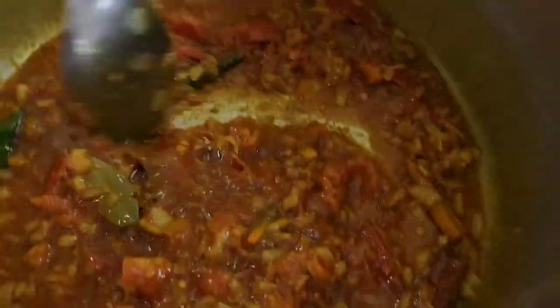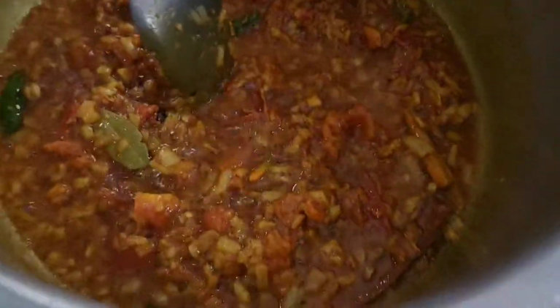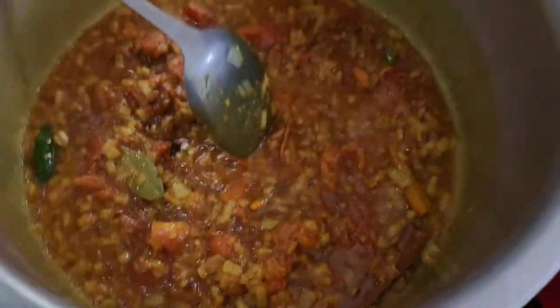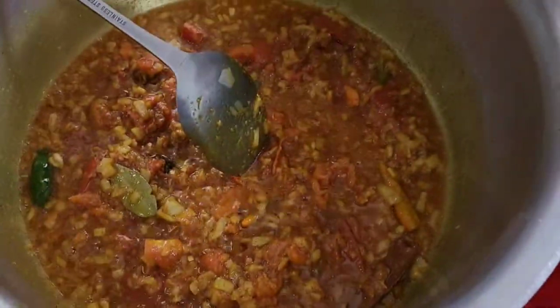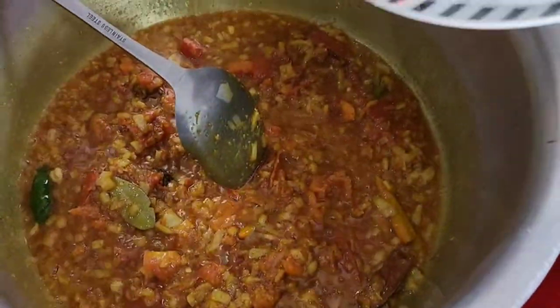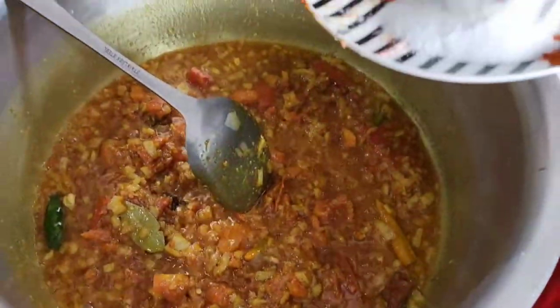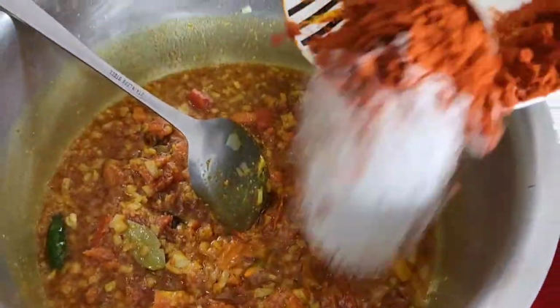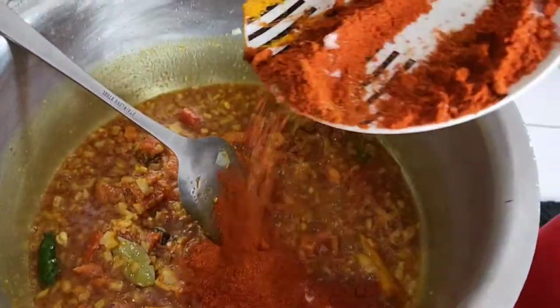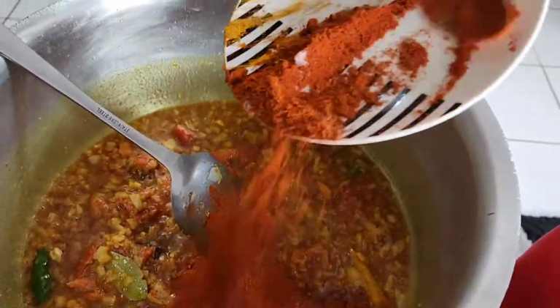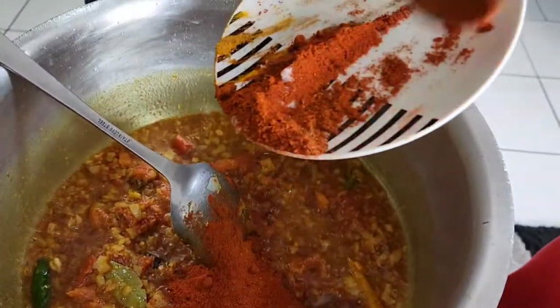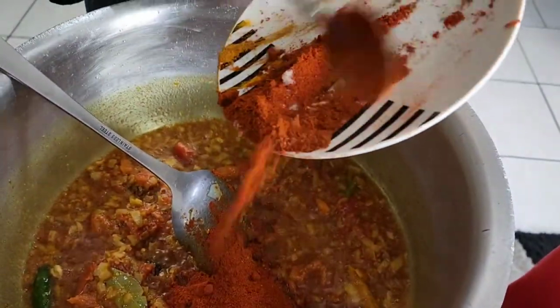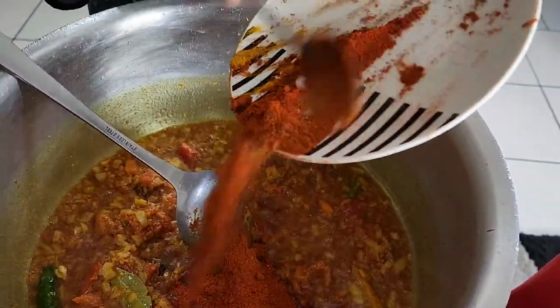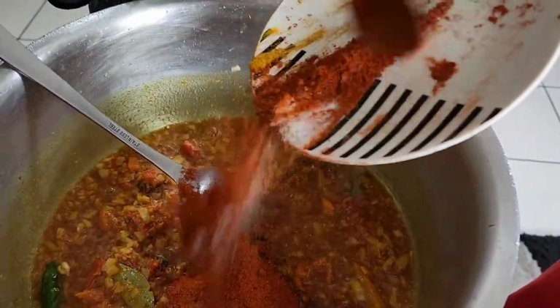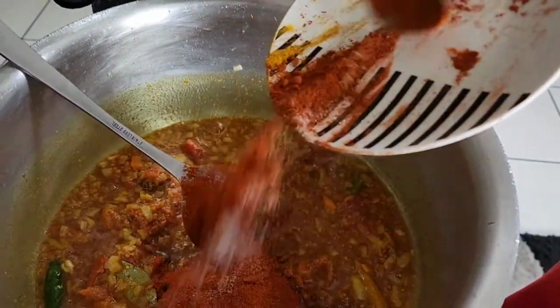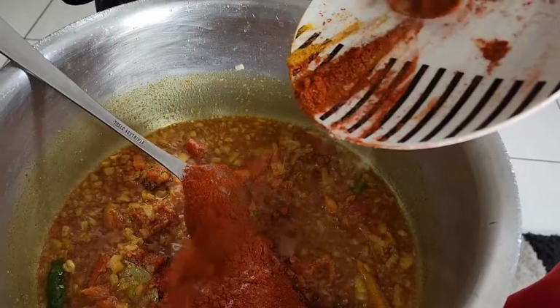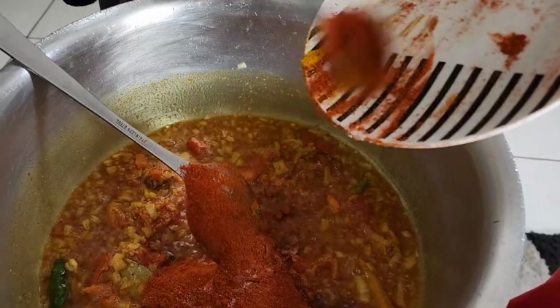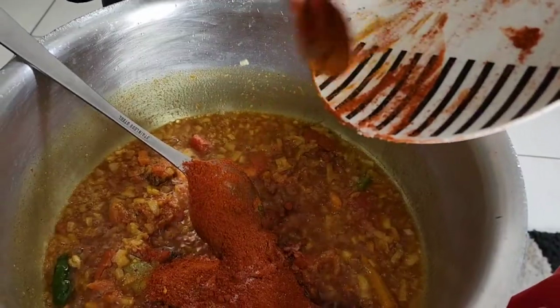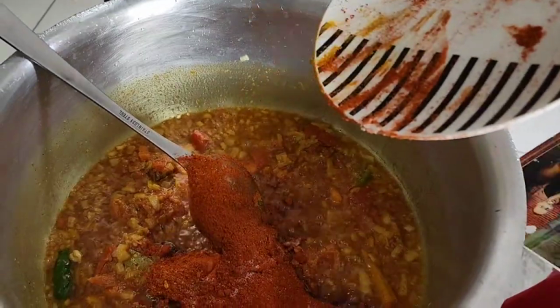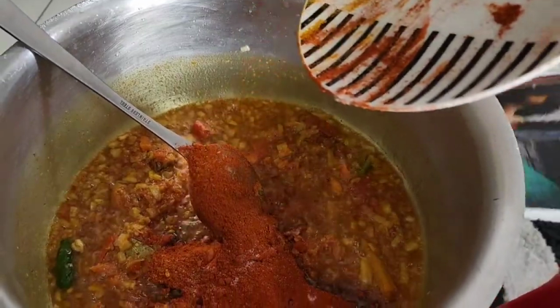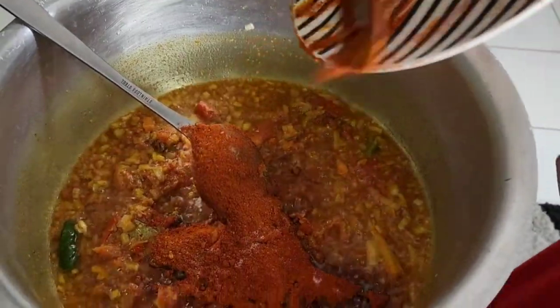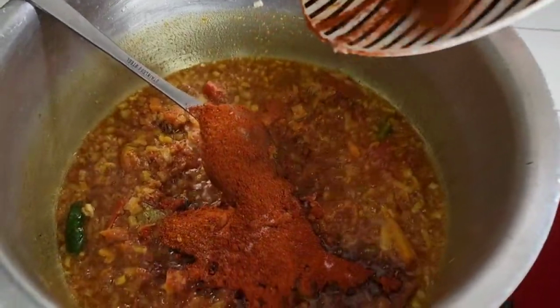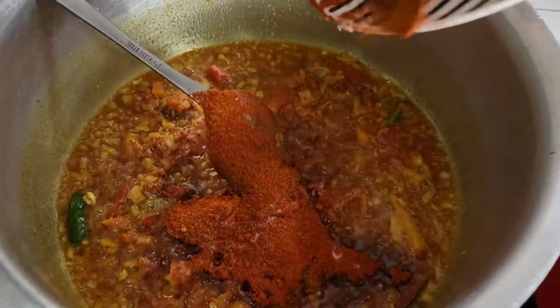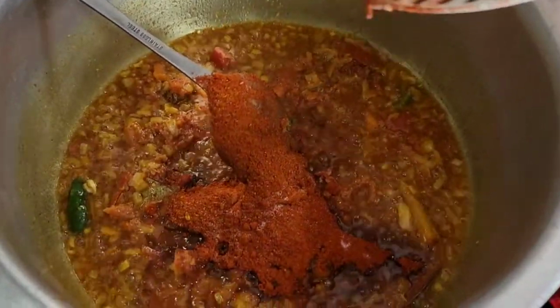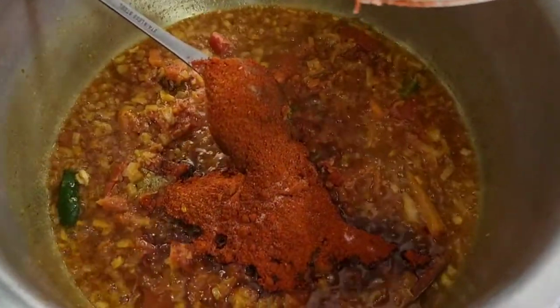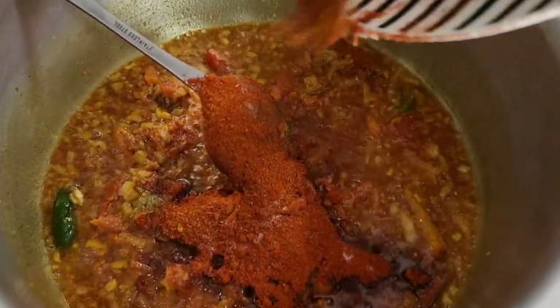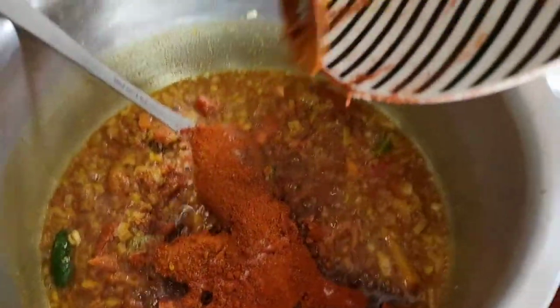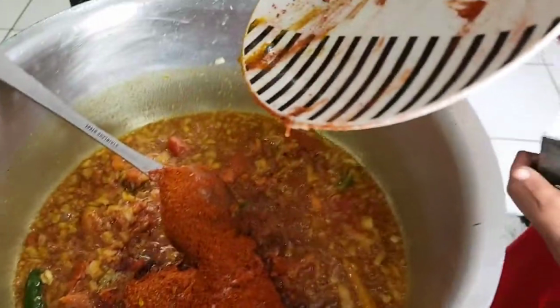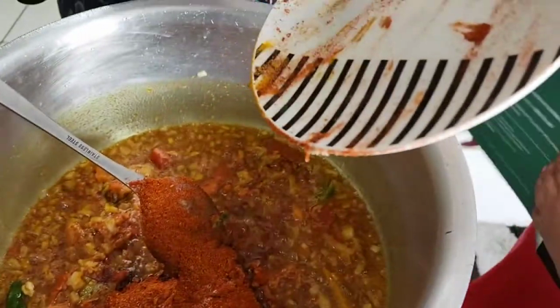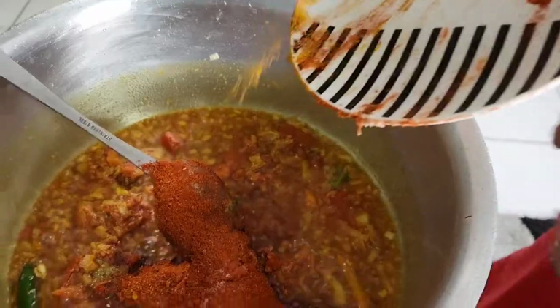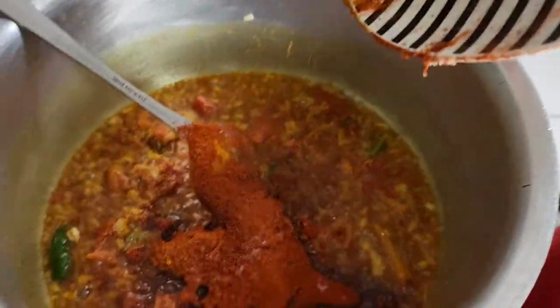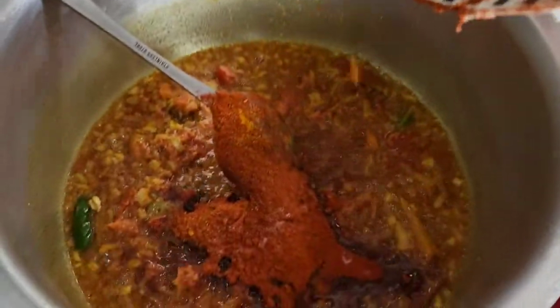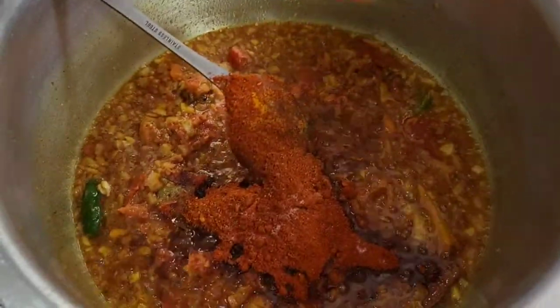Okay, so now we're going to add in the chili powder. Believe me, this chili powder looks like a lot but it's not spicy at all — Isha does not eat spicy food.